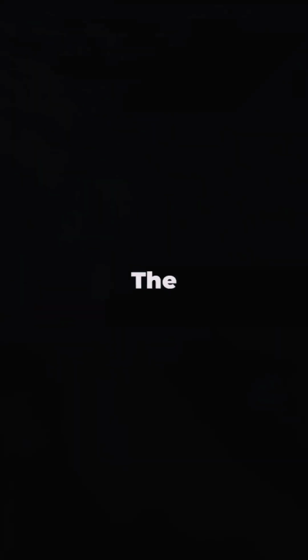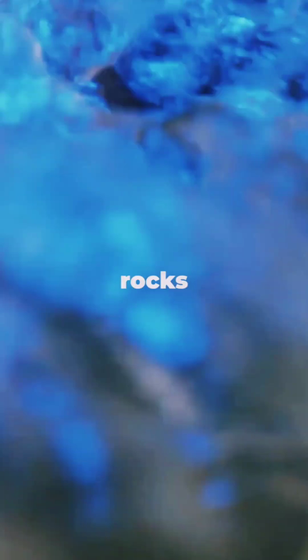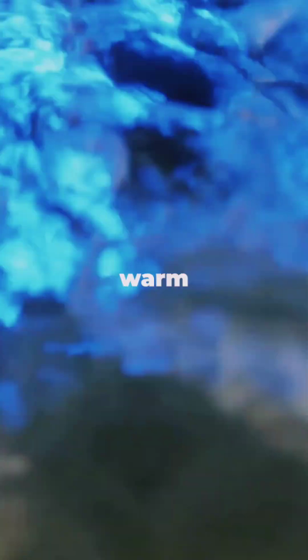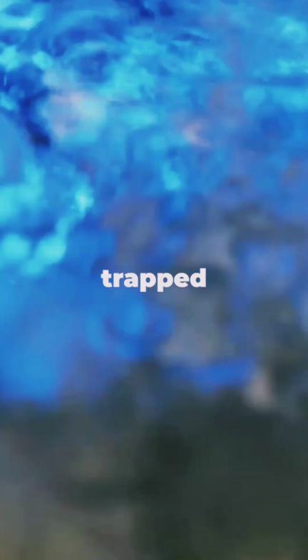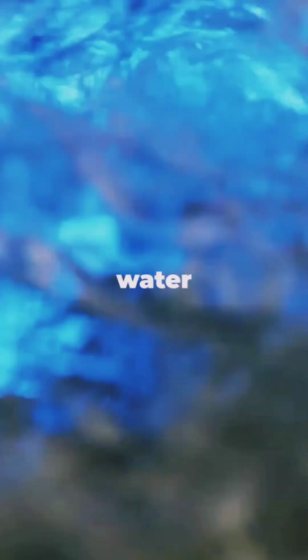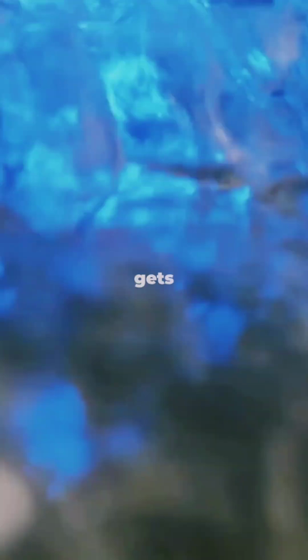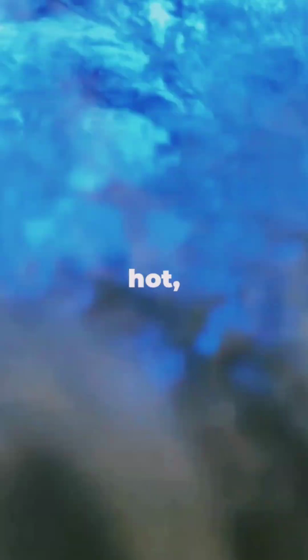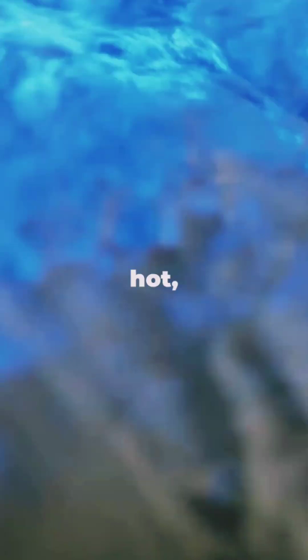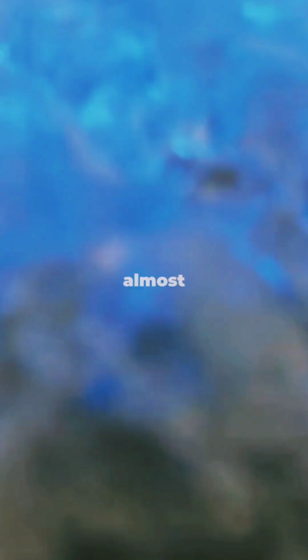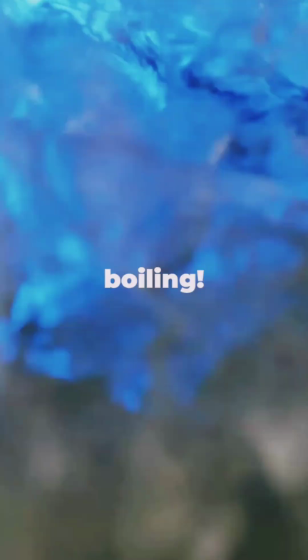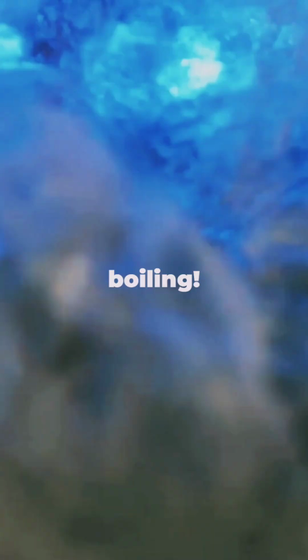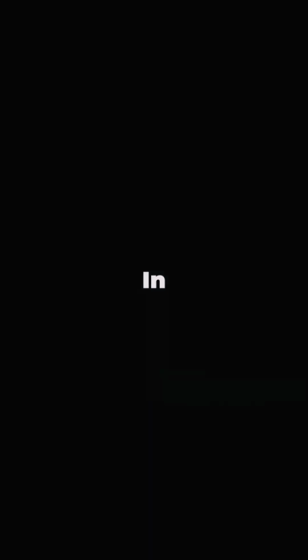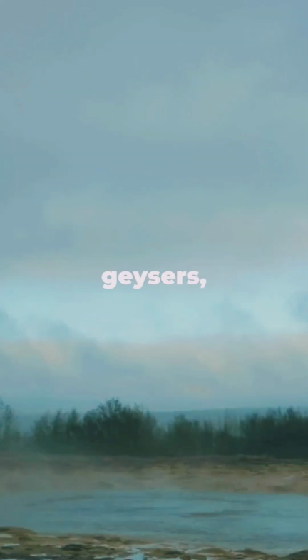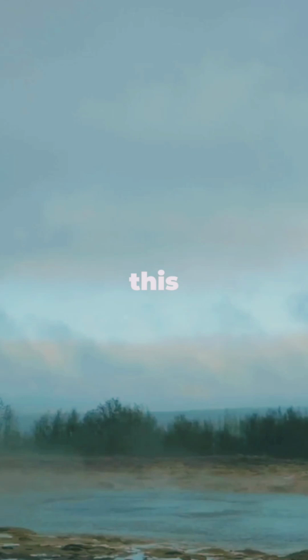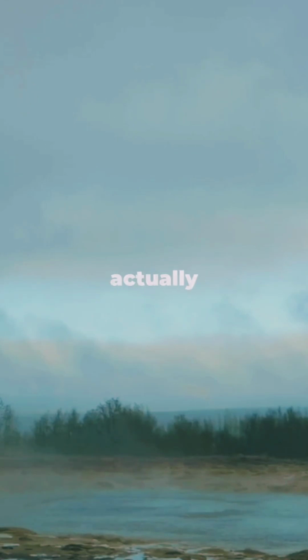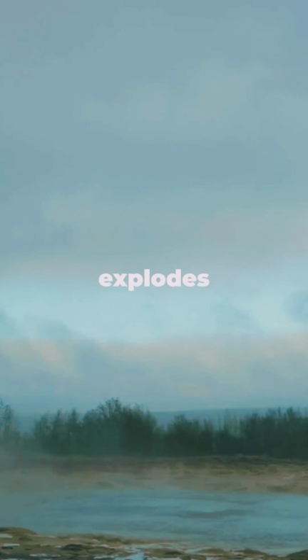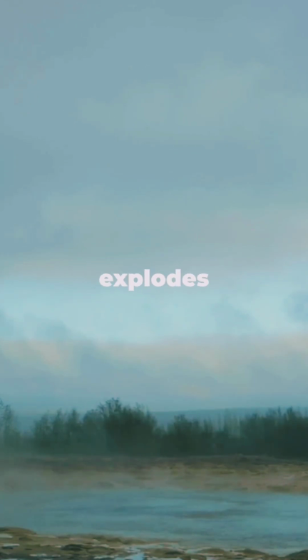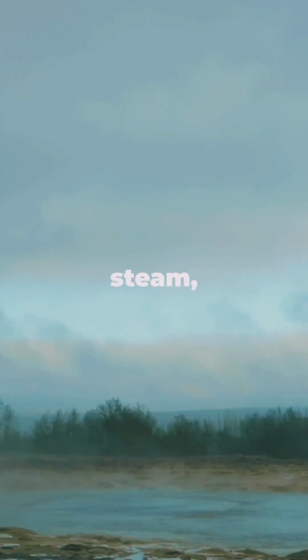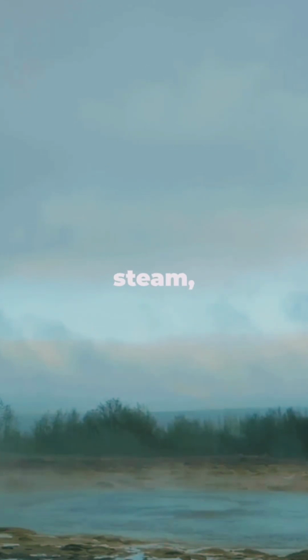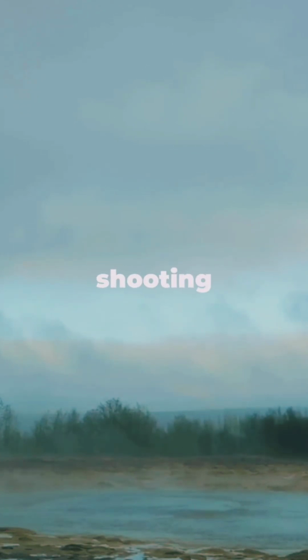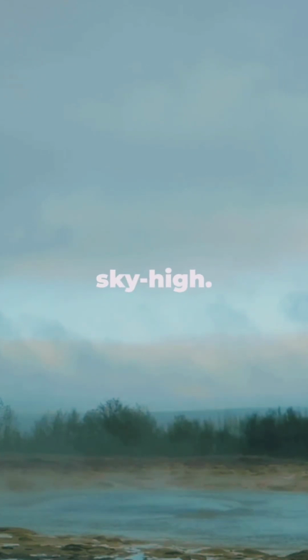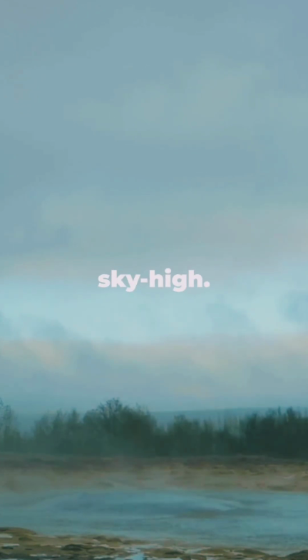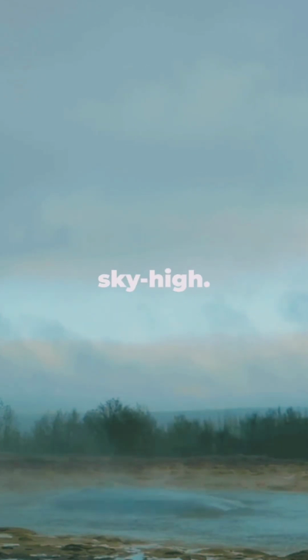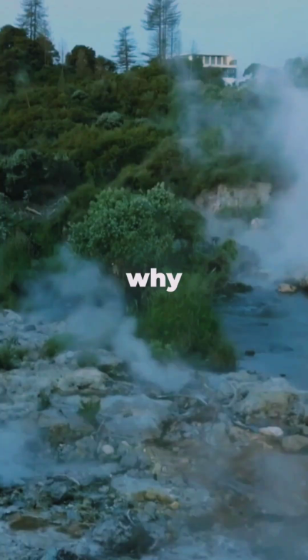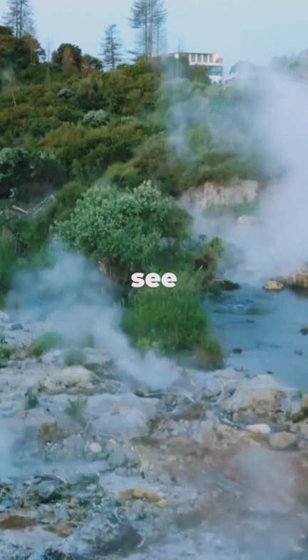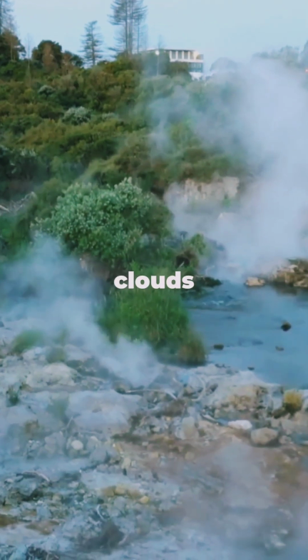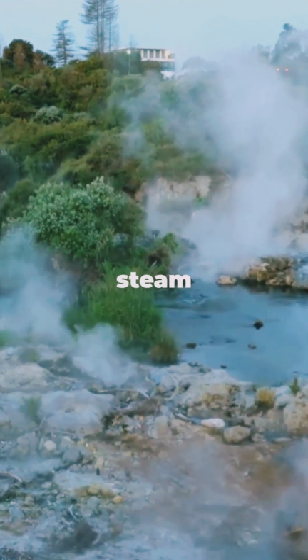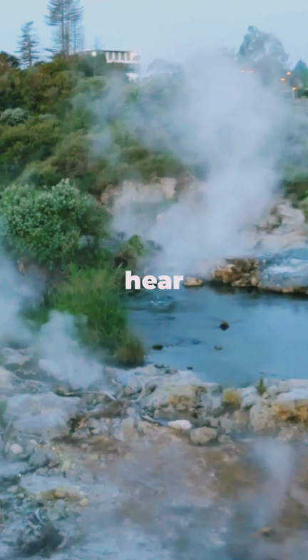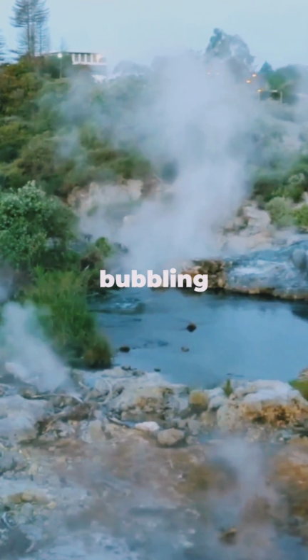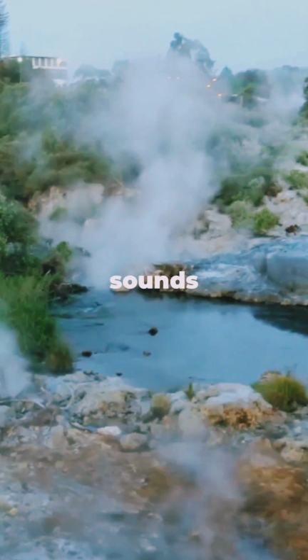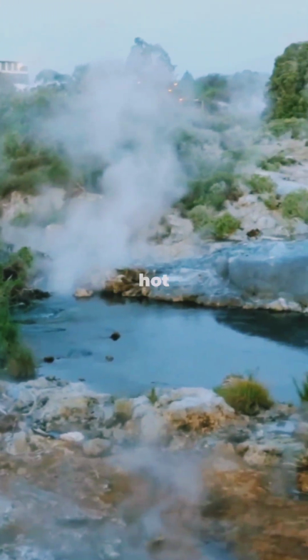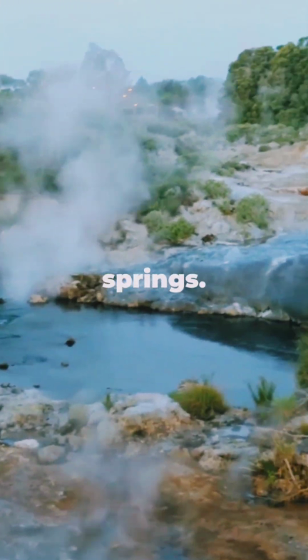The rocks warm up the trapped water until it gets so hot it's almost boiling. In geysers, this water actually explodes into steam, shooting sky high. That's why you'll see clouds of steam and hear bubbling sounds around hot springs.